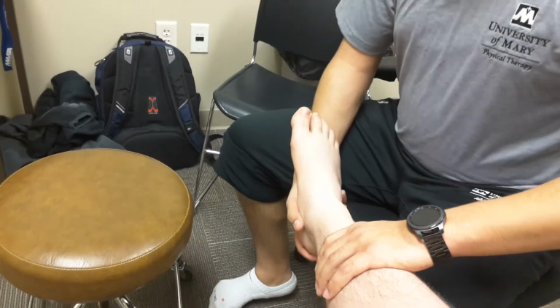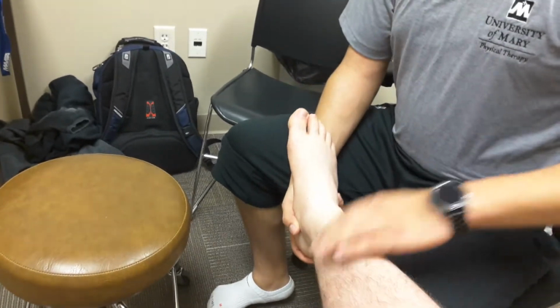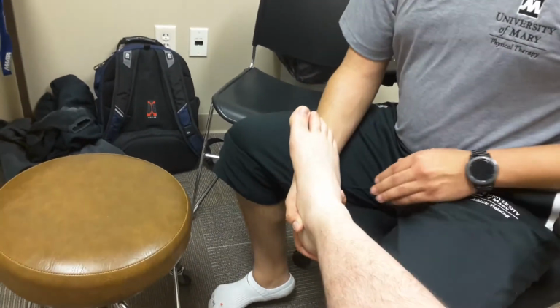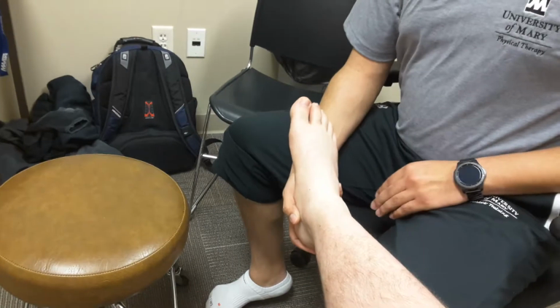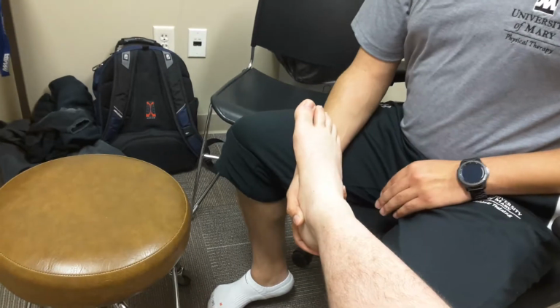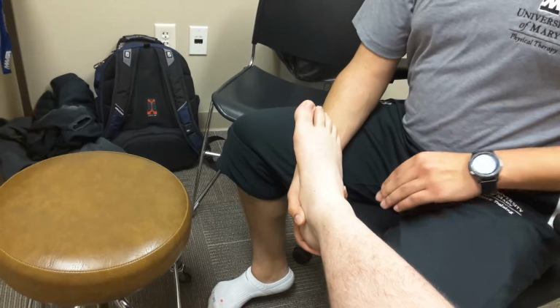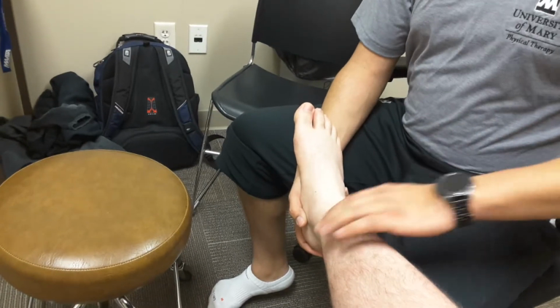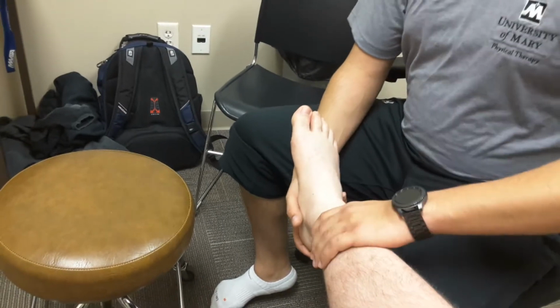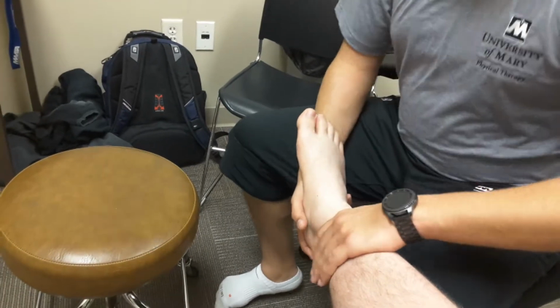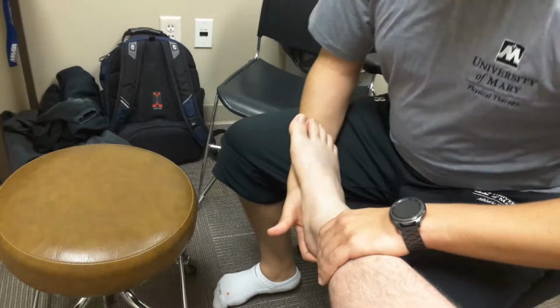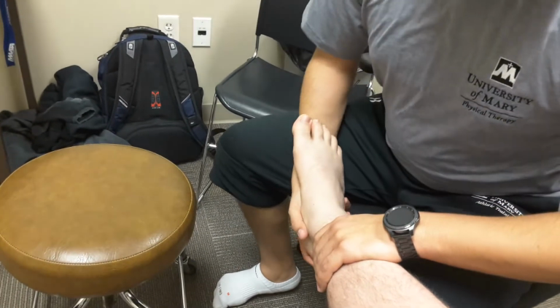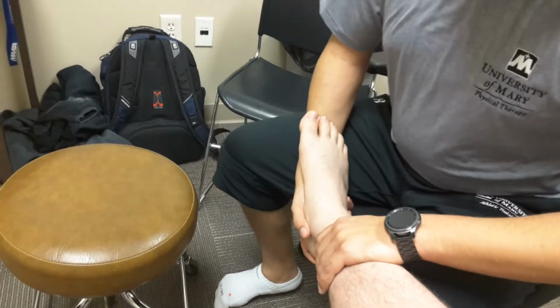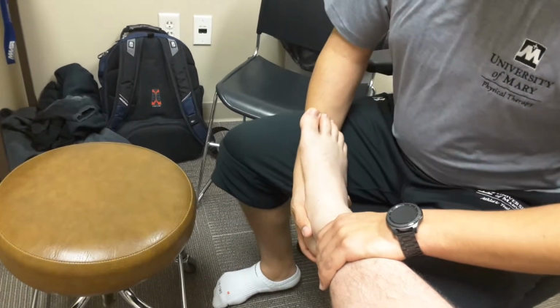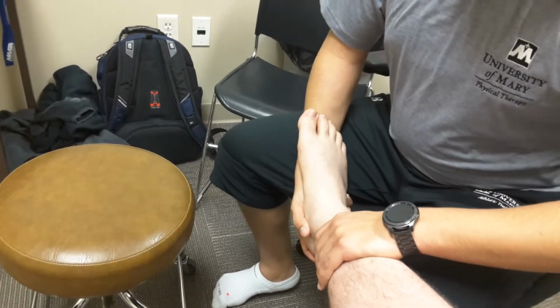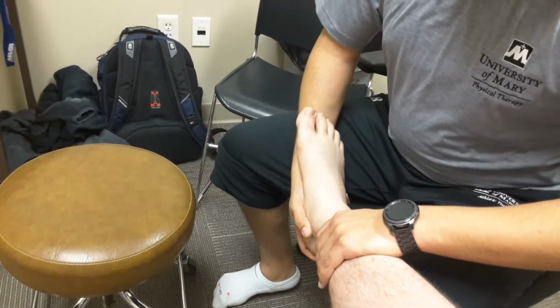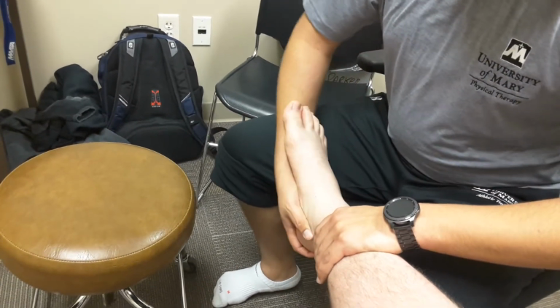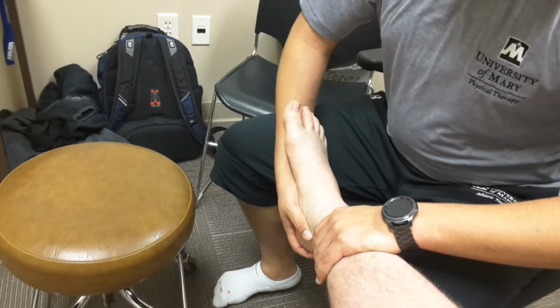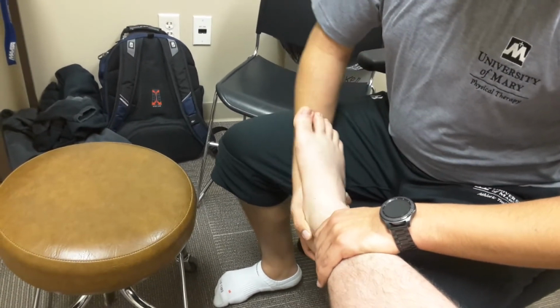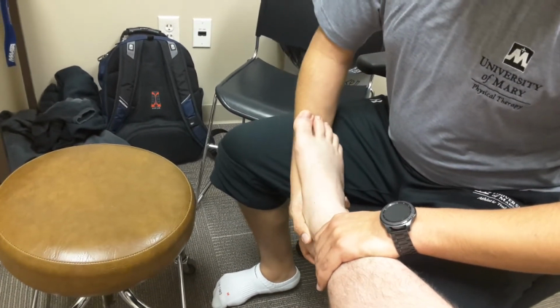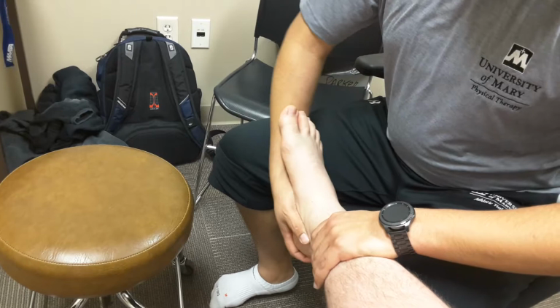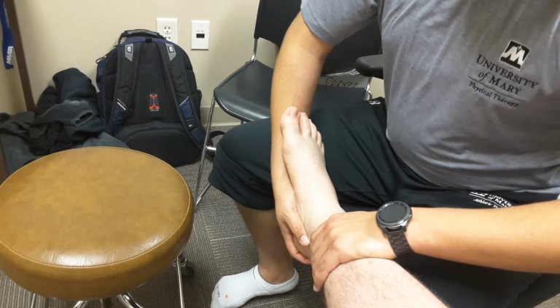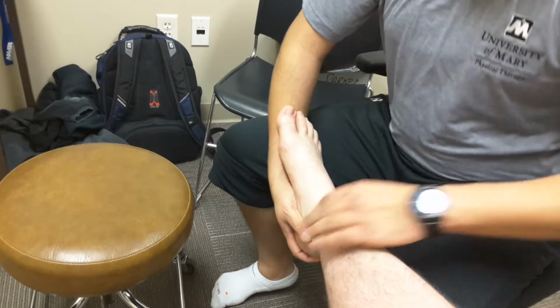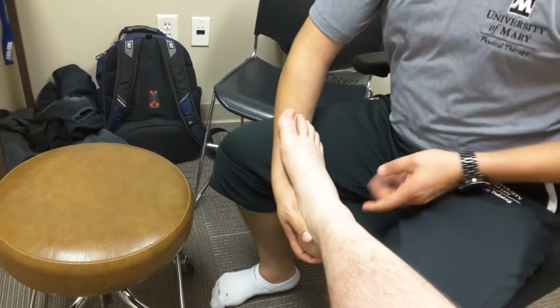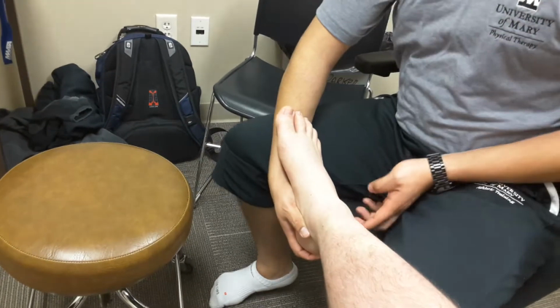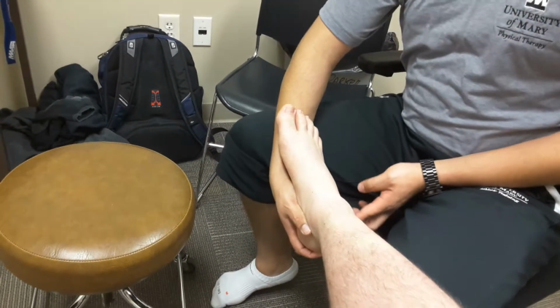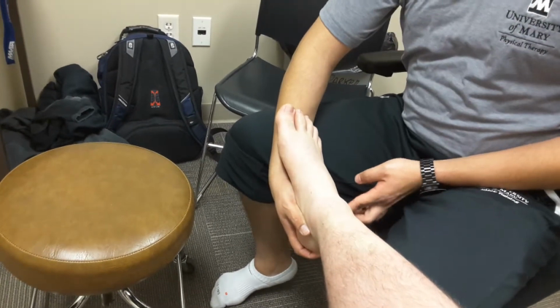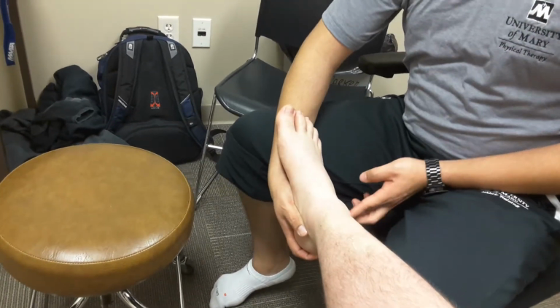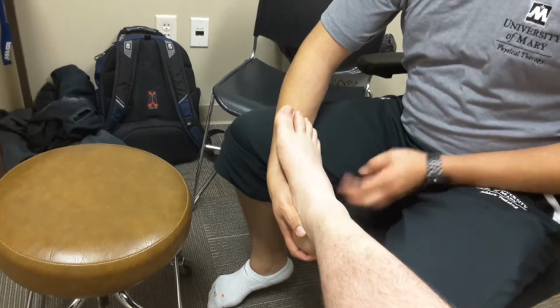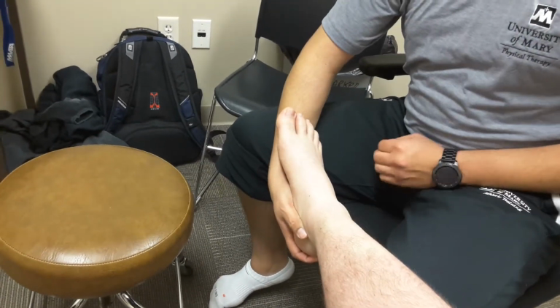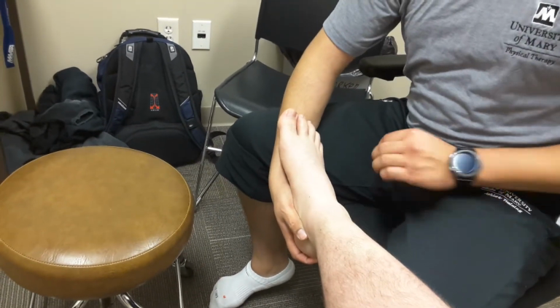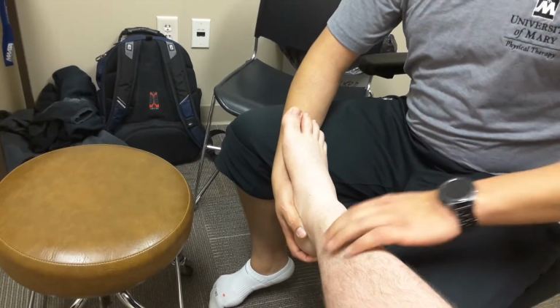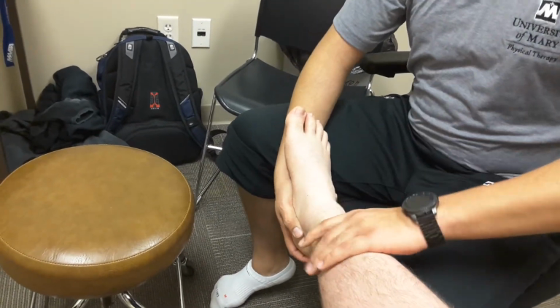Cupping the calcaneus with your hand, you're going to be wanting to invert that foot and roll in. This is going to stress the ligaments on the outside of the foot there.